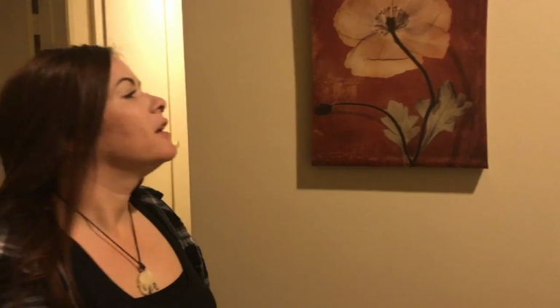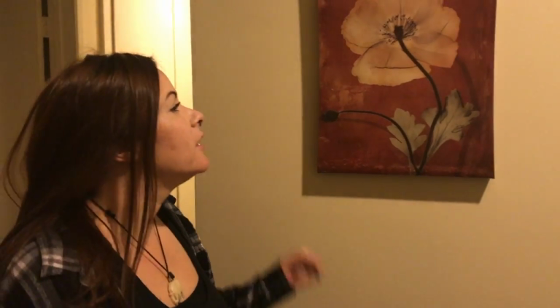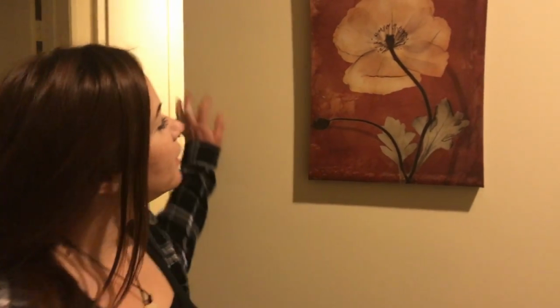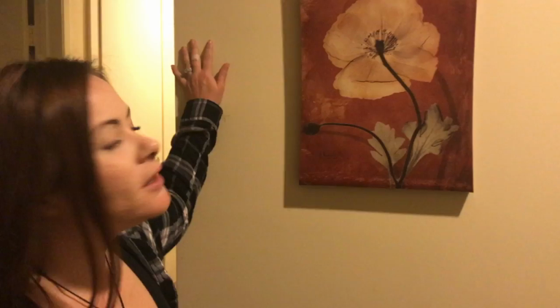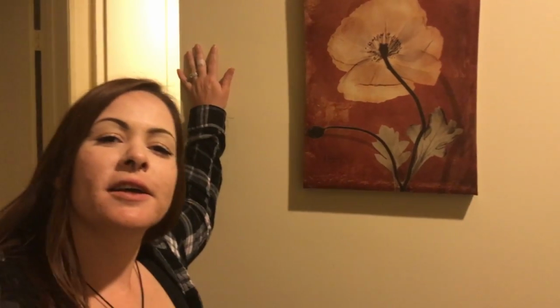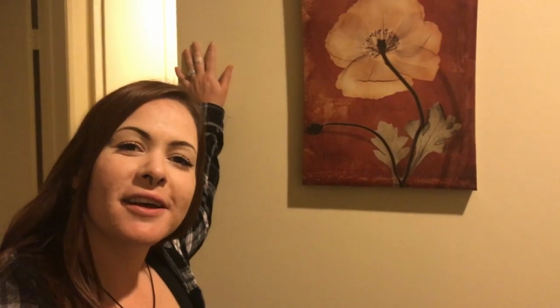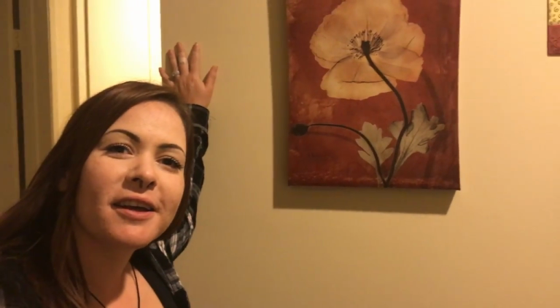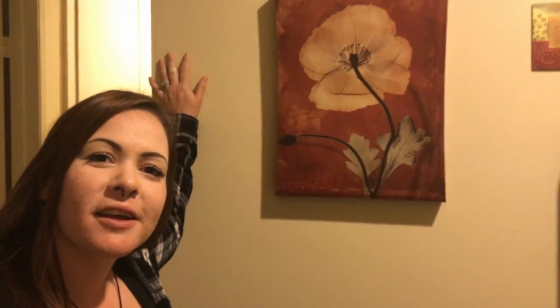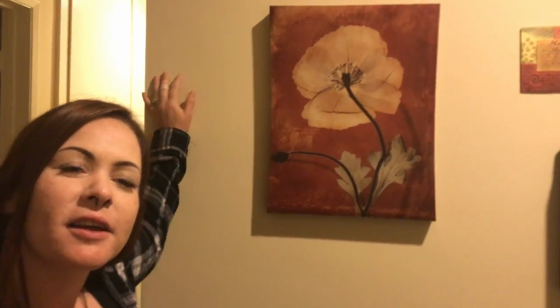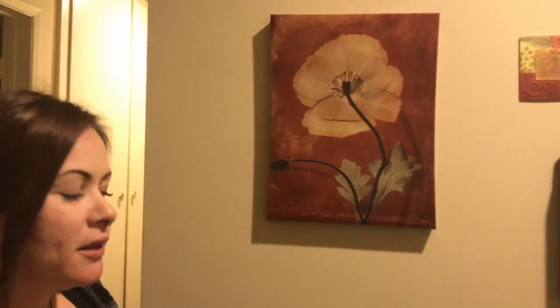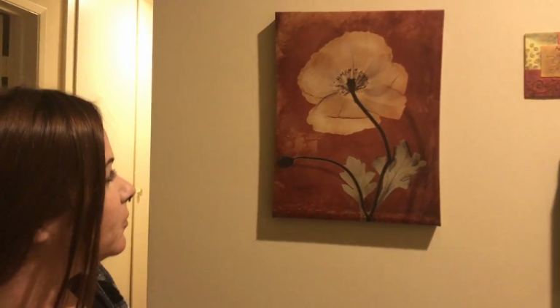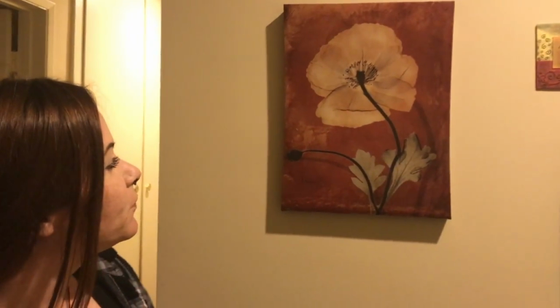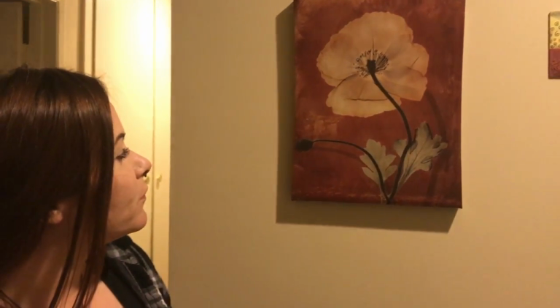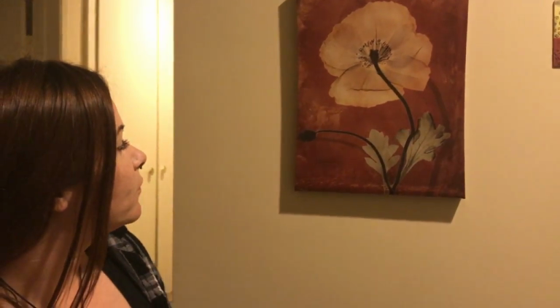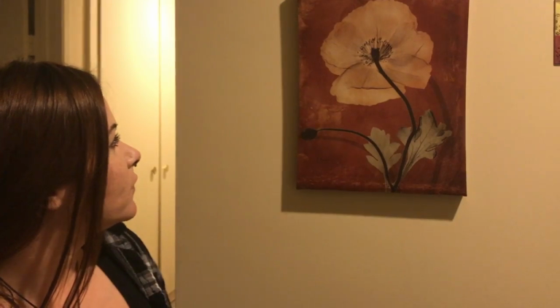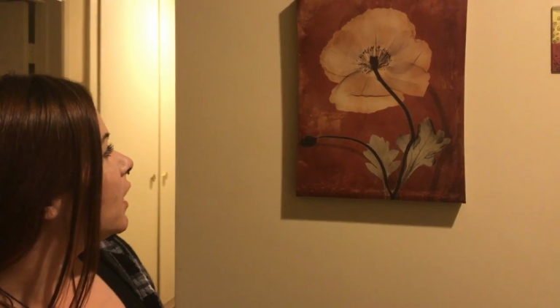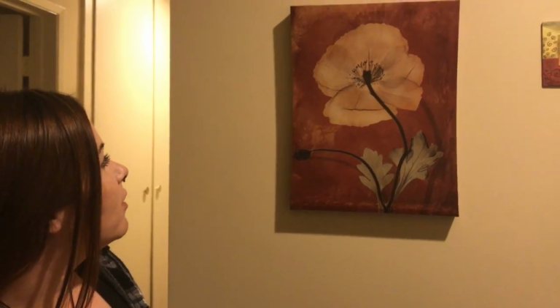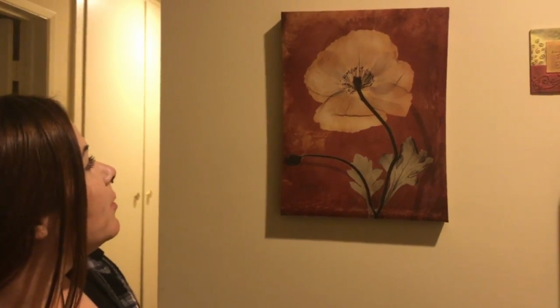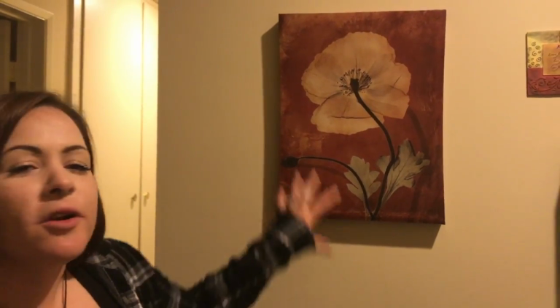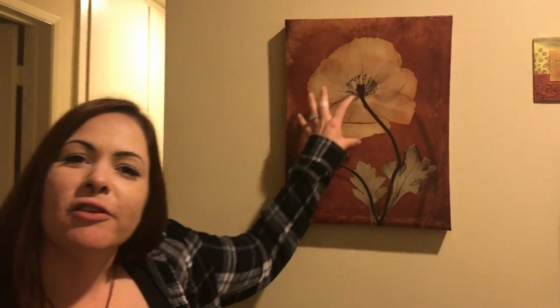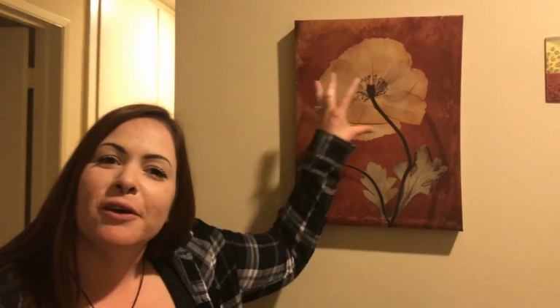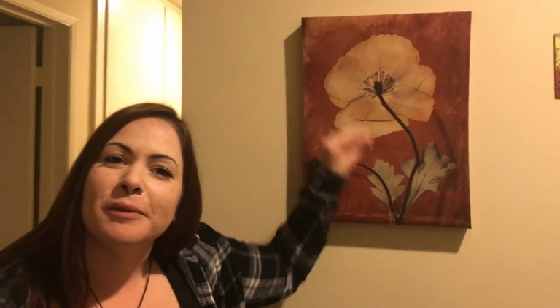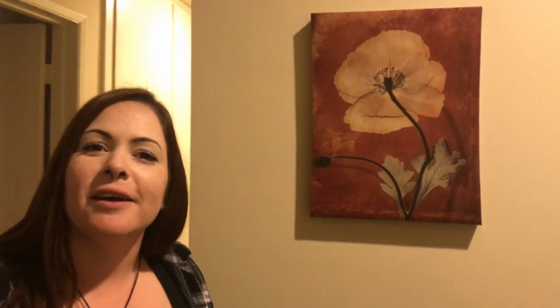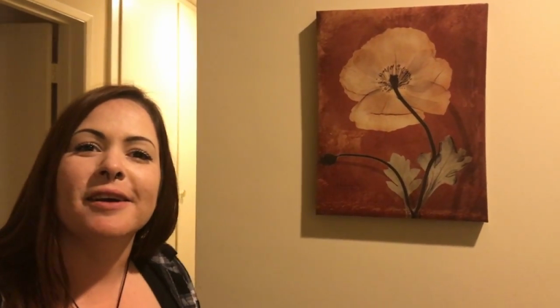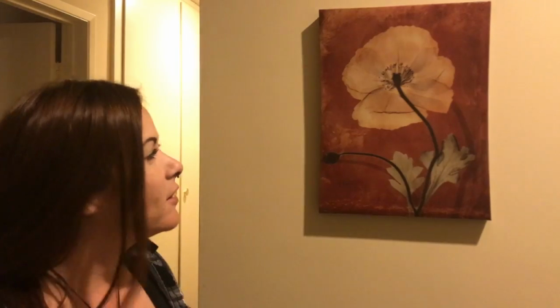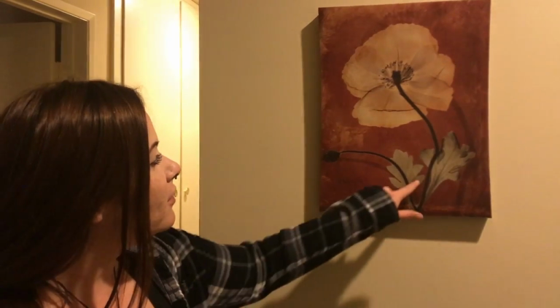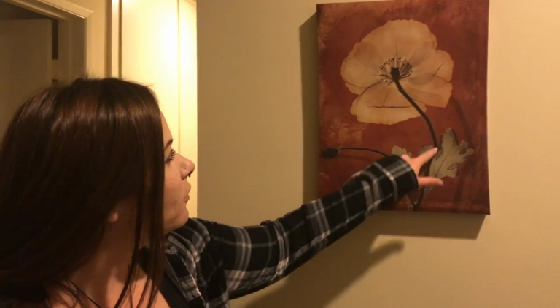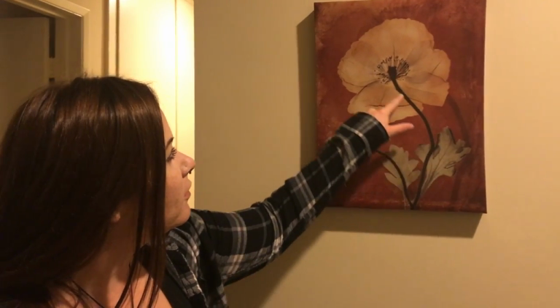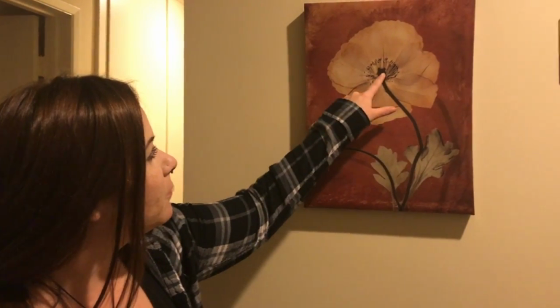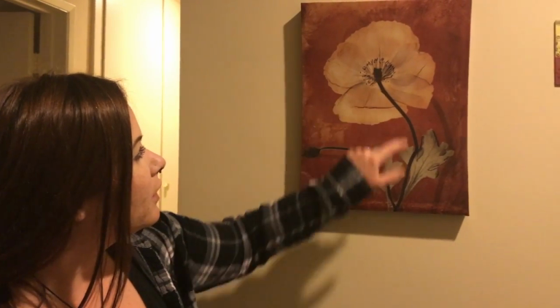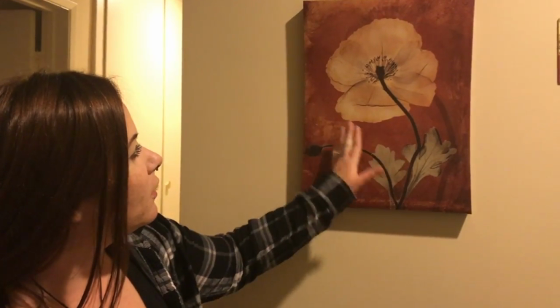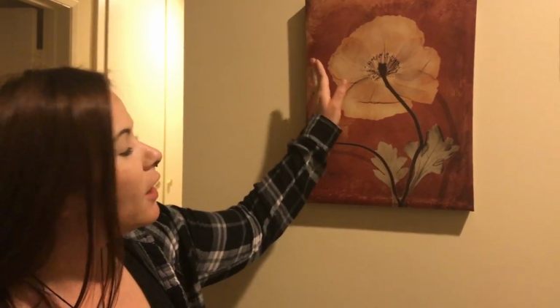So ma'am, can you tell me what is wrong with this picture or painting? Yeah, it's backwards. It's actually from an angle from the back, because you wouldn't be able to see the stem that would be on the other side.